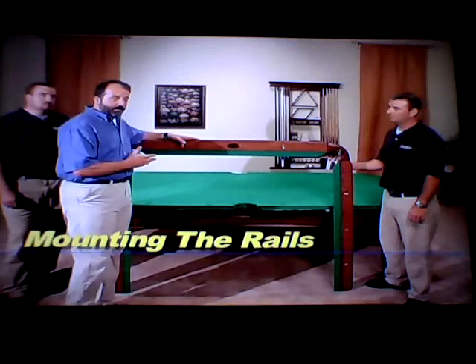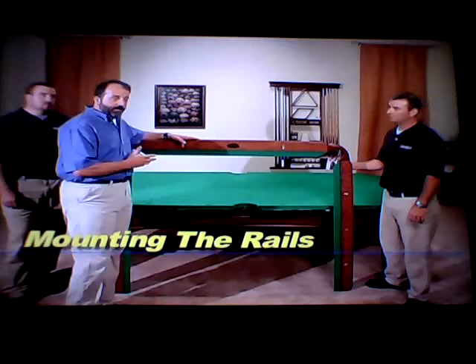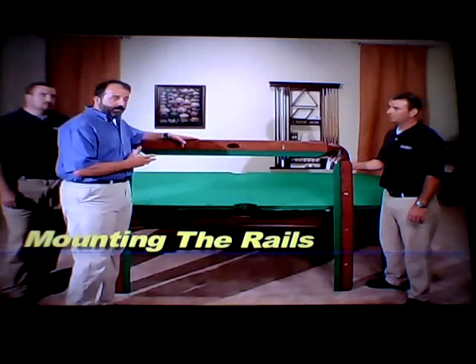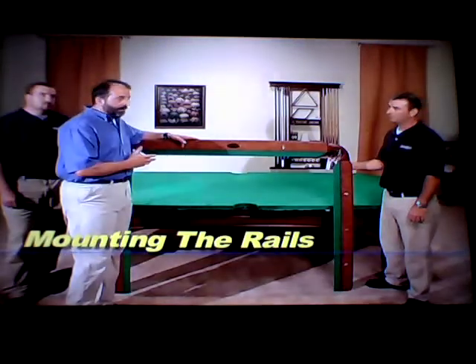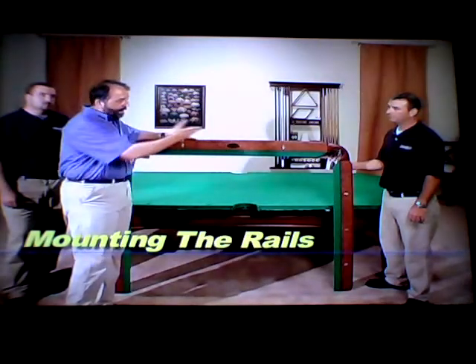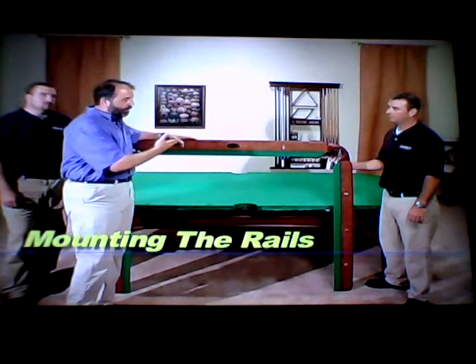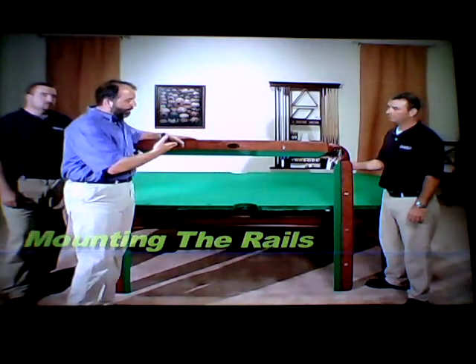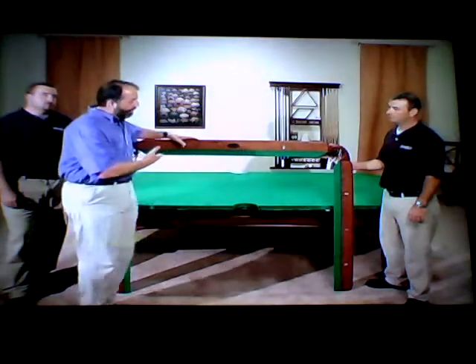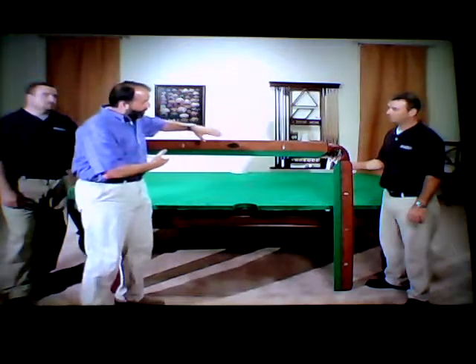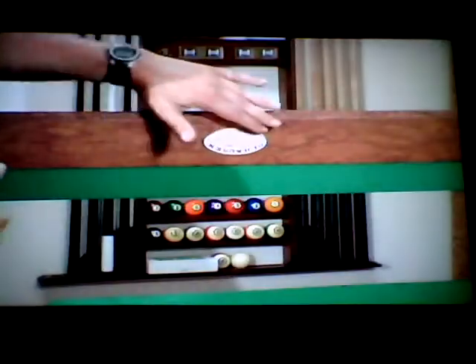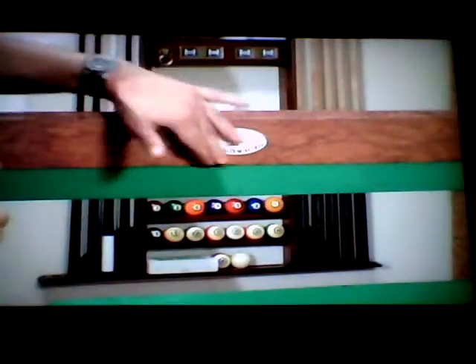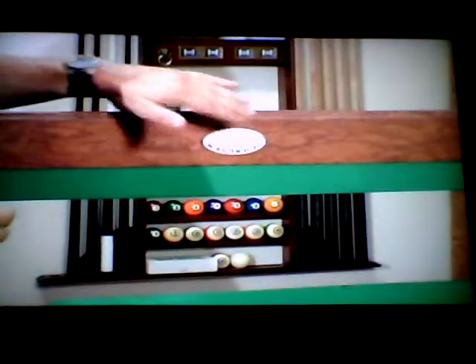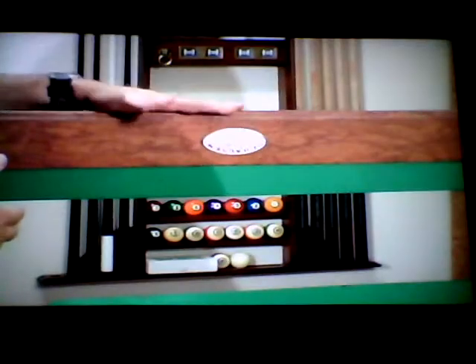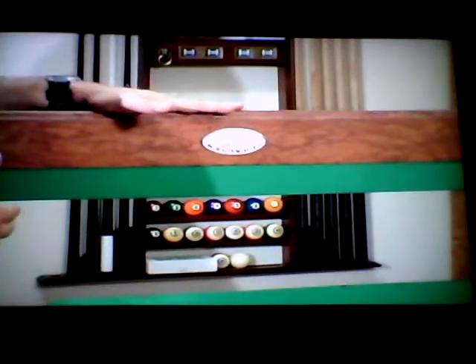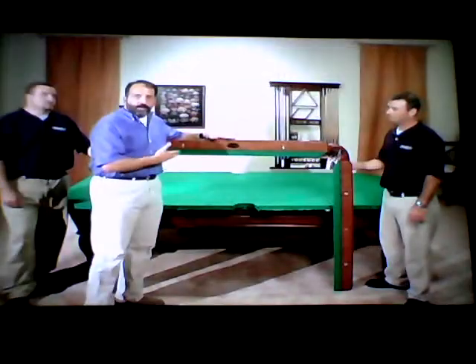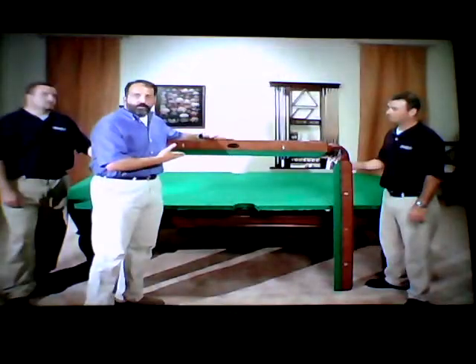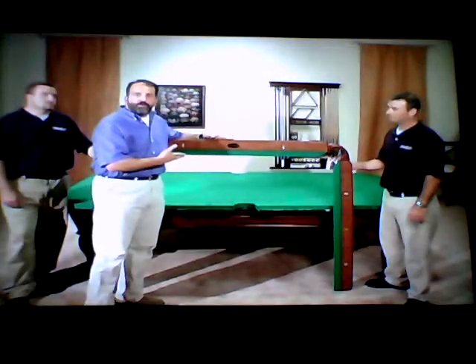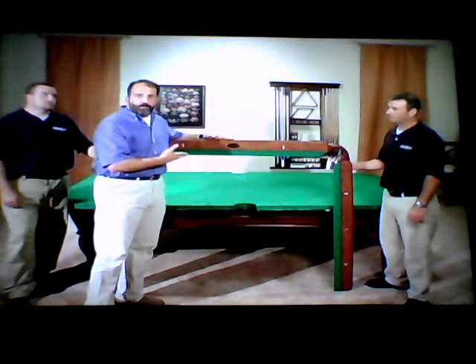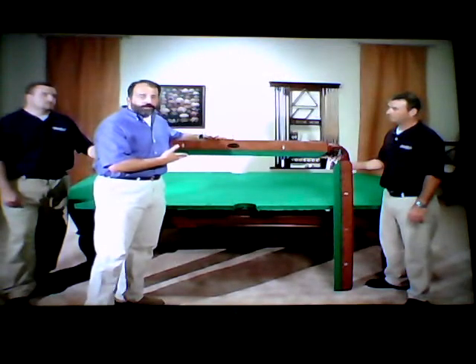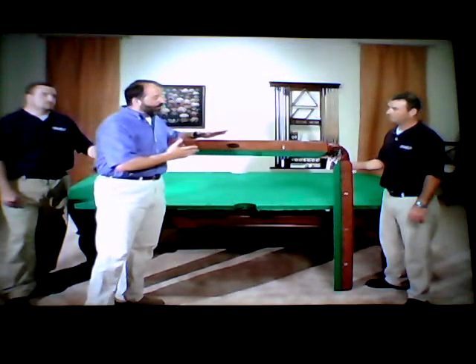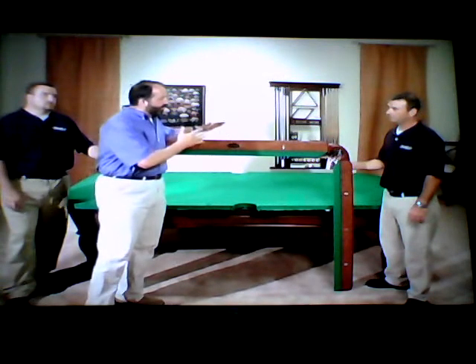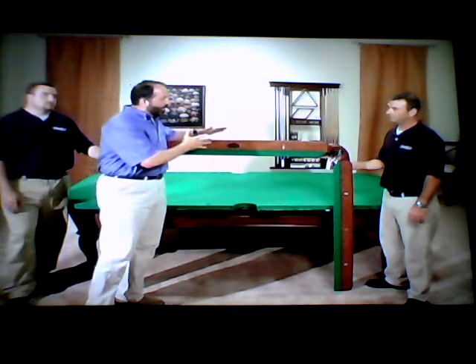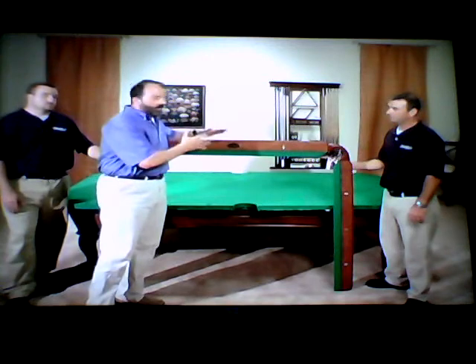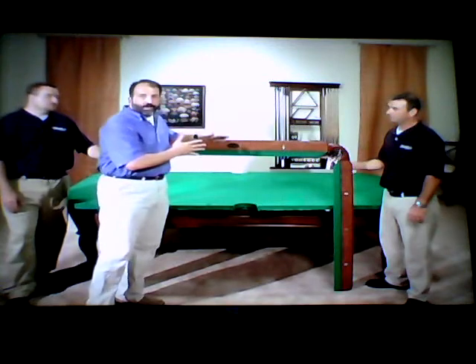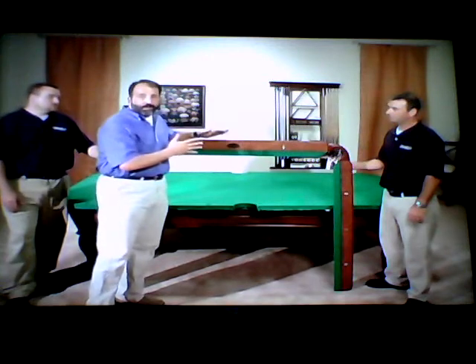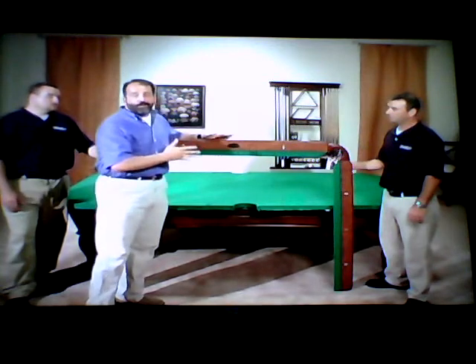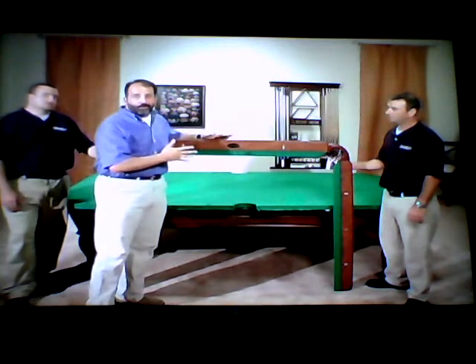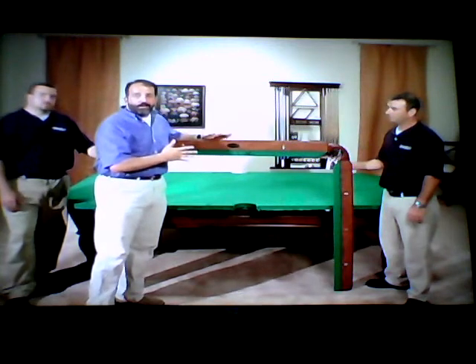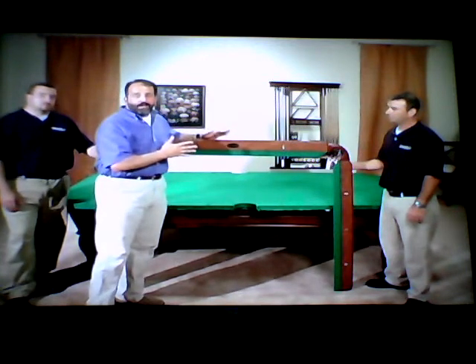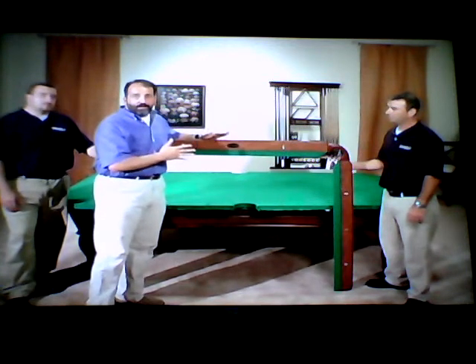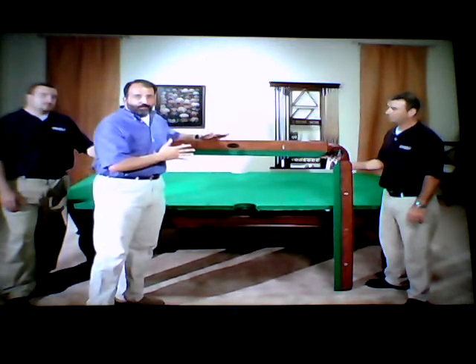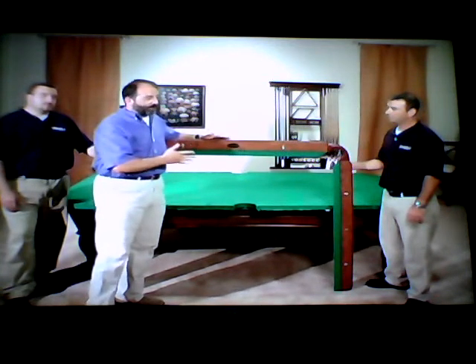Rails into U-shapes now by attaching these quarter pockets. You'll notice the Olhausen label — that's the head rail. That's the point from which you break the balls. Now we're going to set the rails on the table. We're getting so much closer to being able to play a game of pool here.